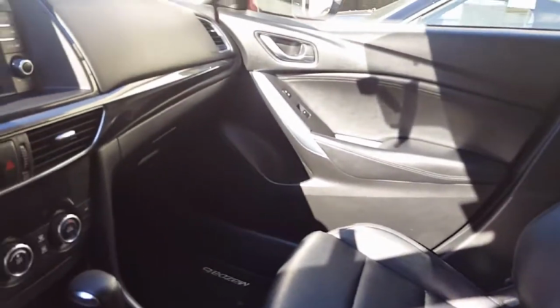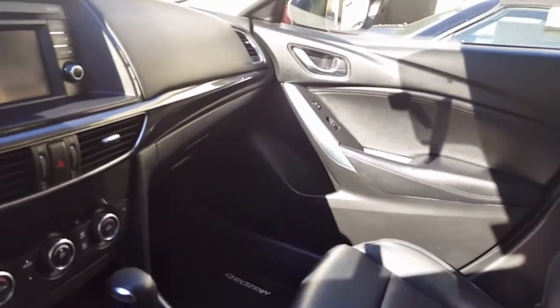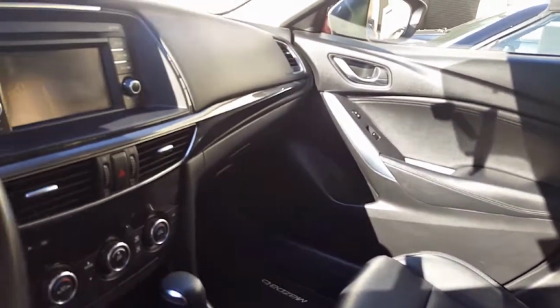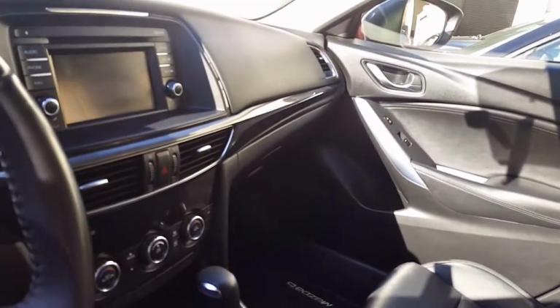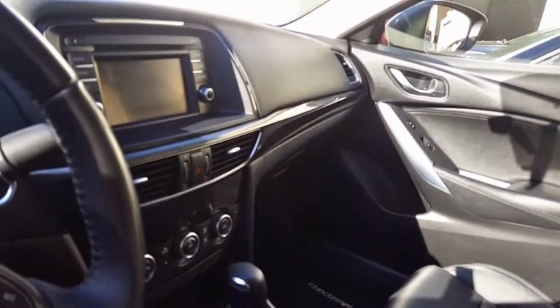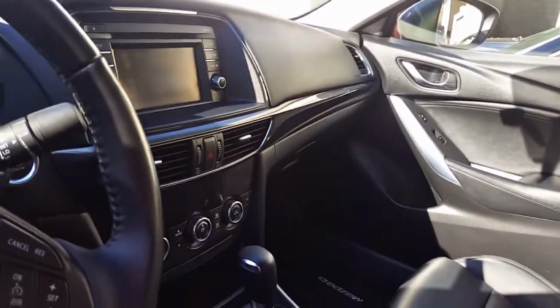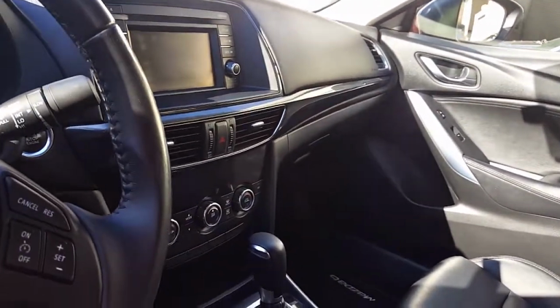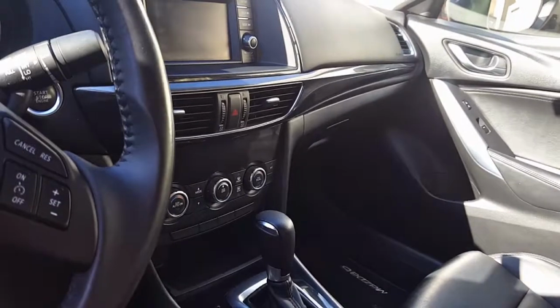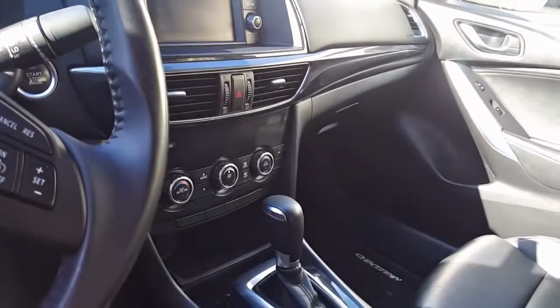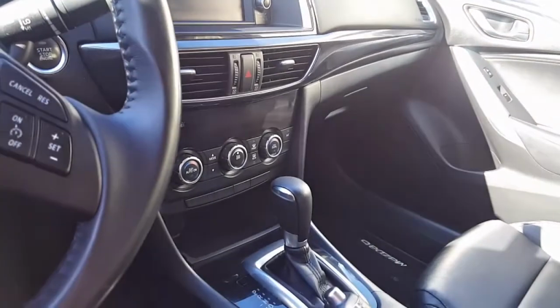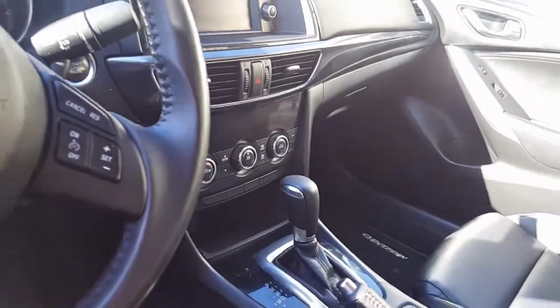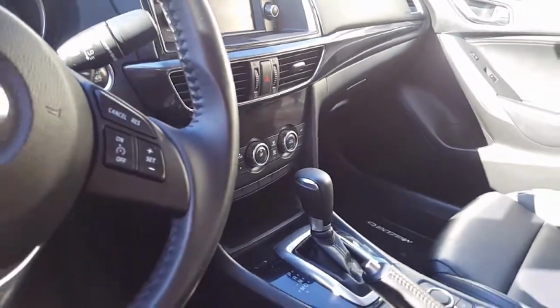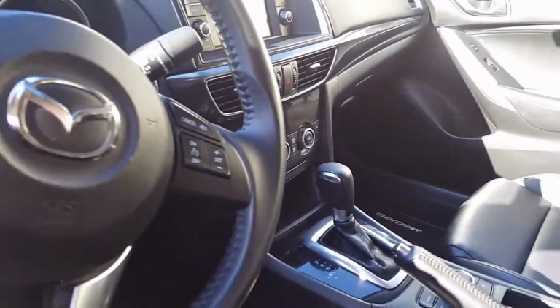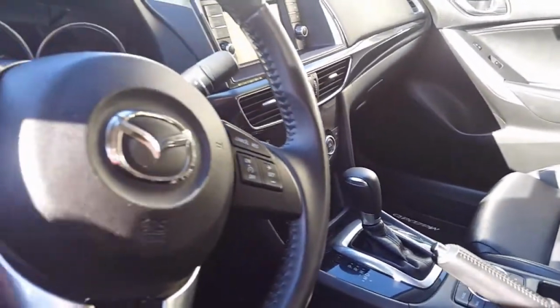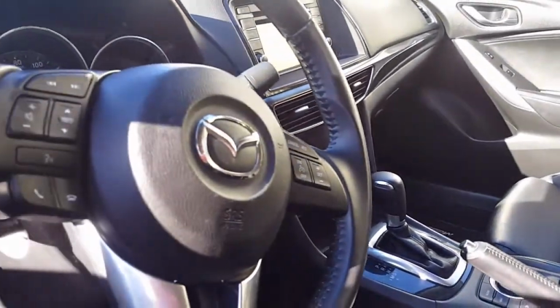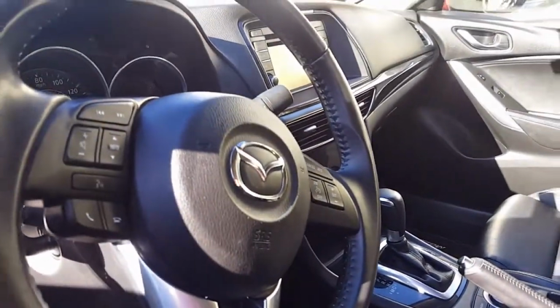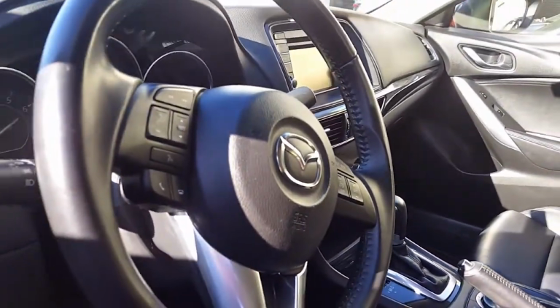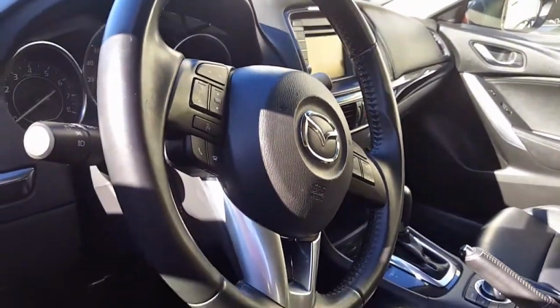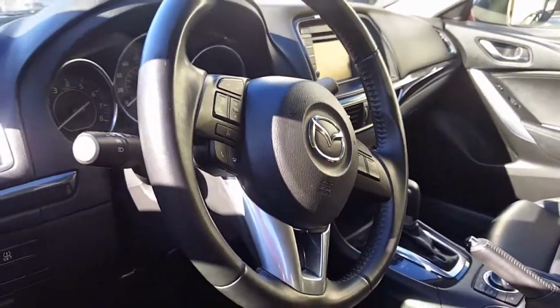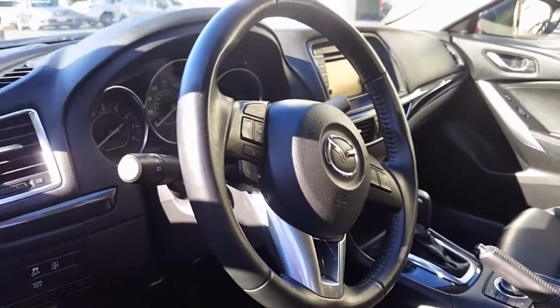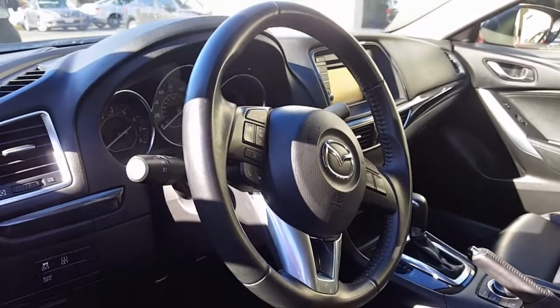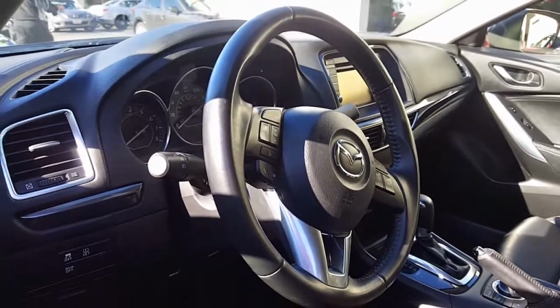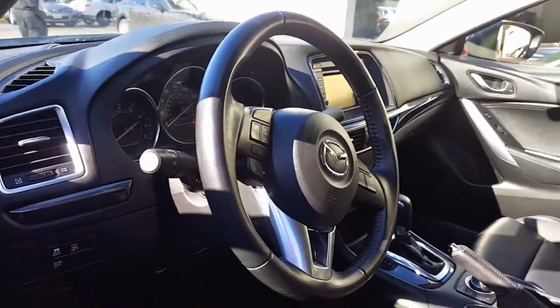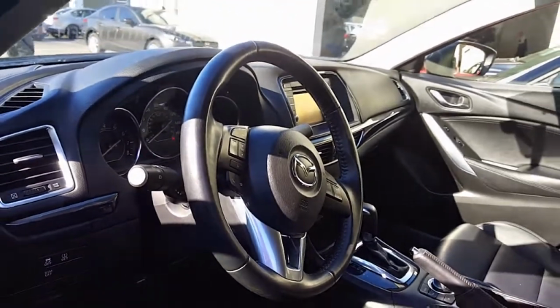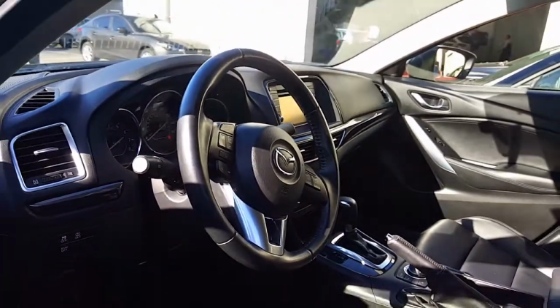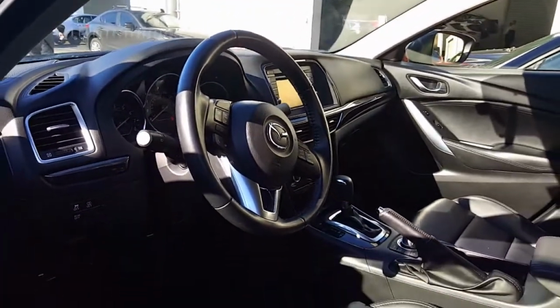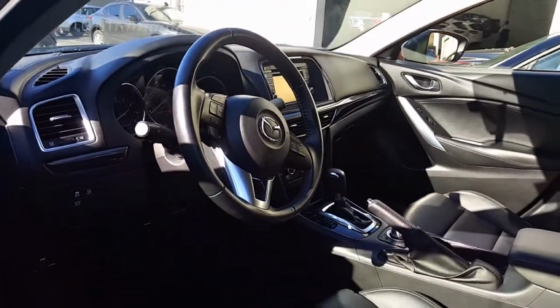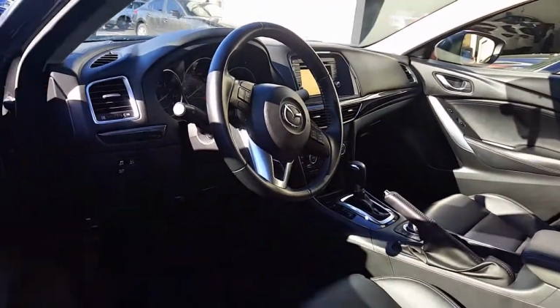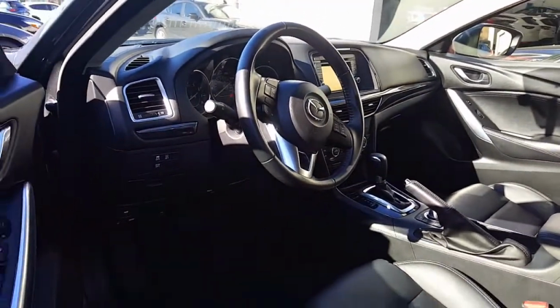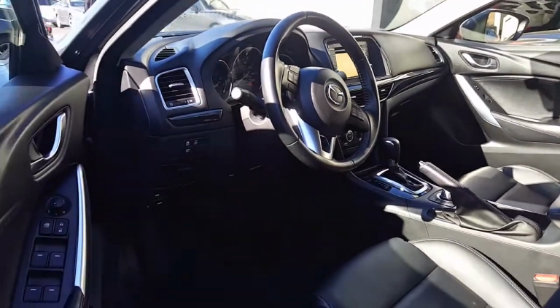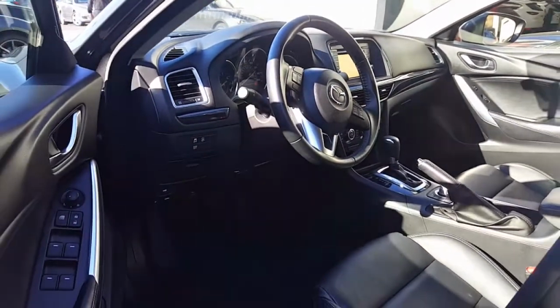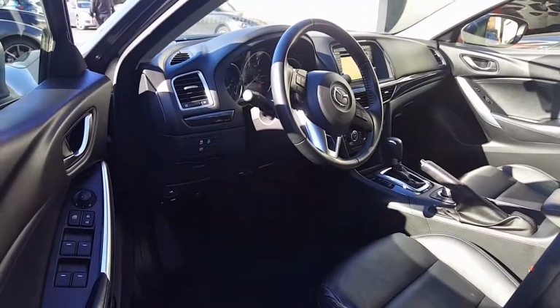You're going to have the backup camera on here as well as dual zone climate control, Bluetooth, and cruise control — those things are standard. You also have the blind spot alert, so you have some safety features involved with this car as well.